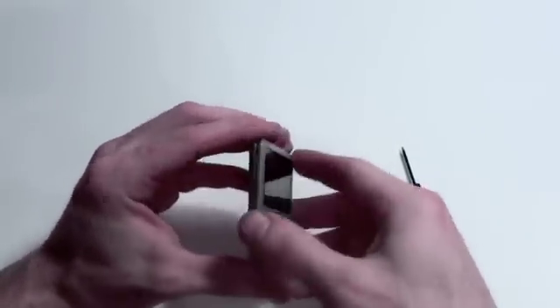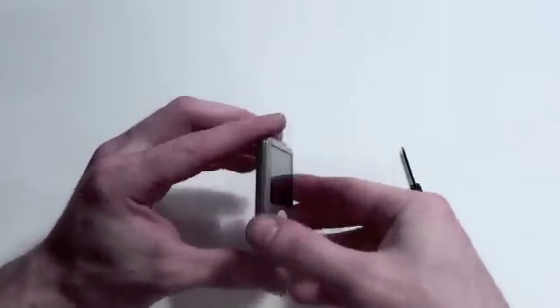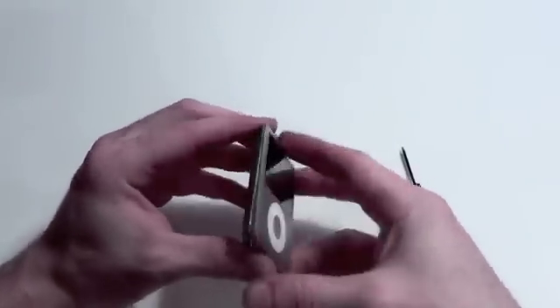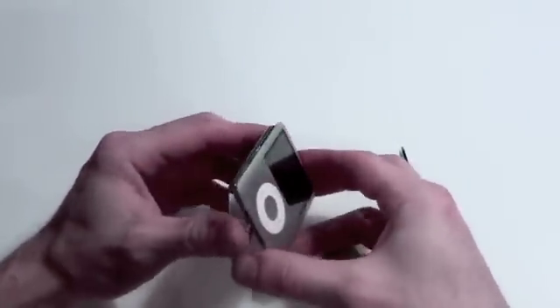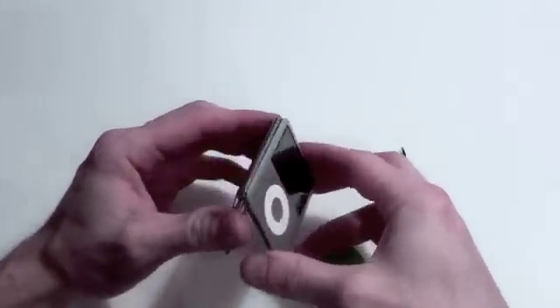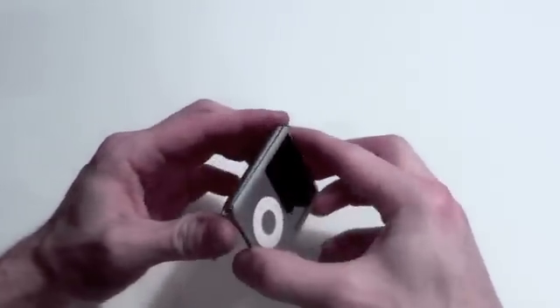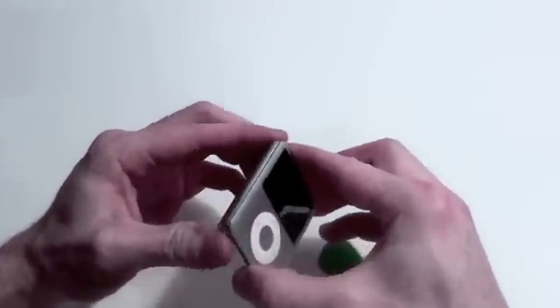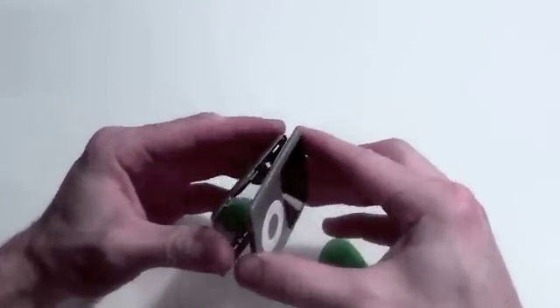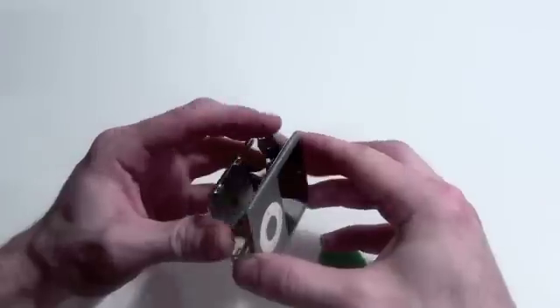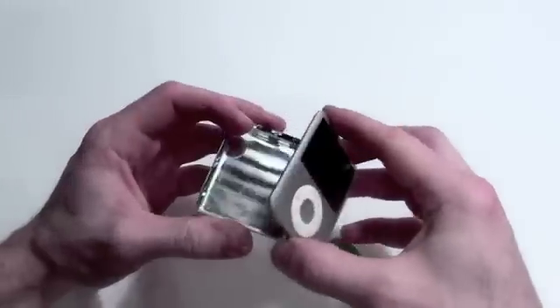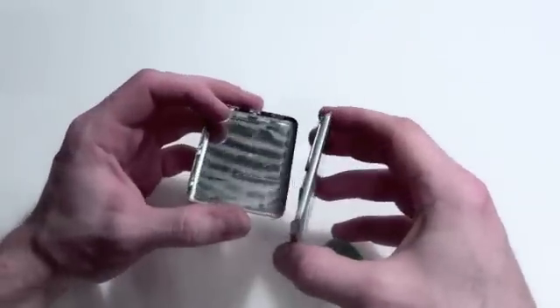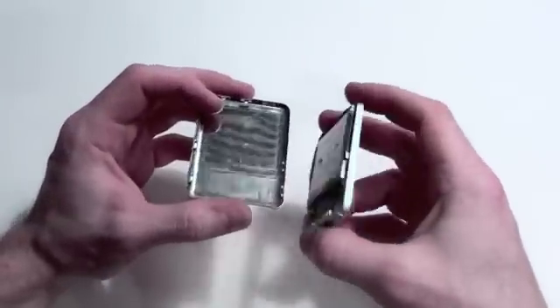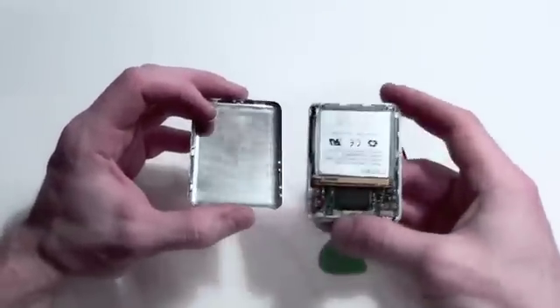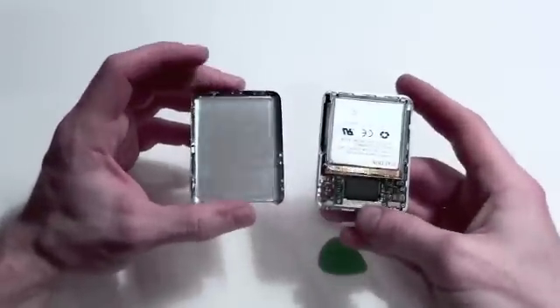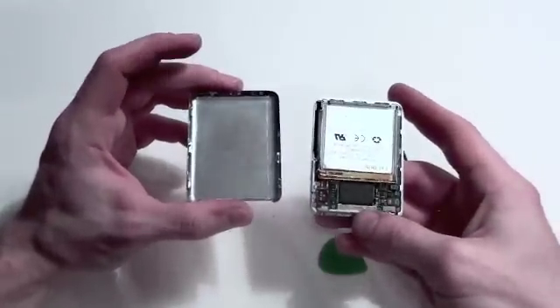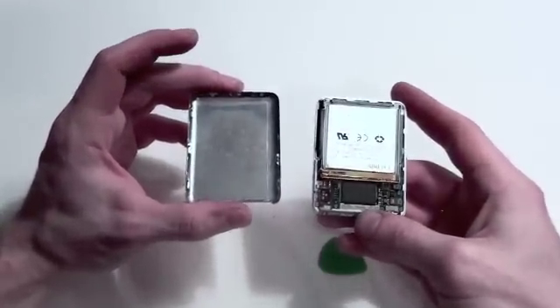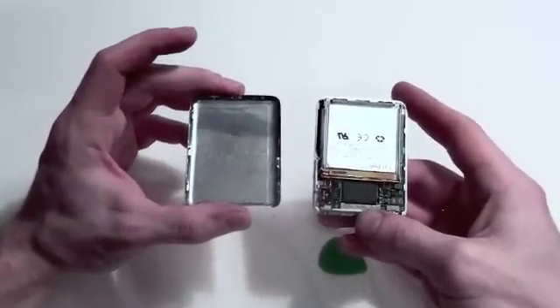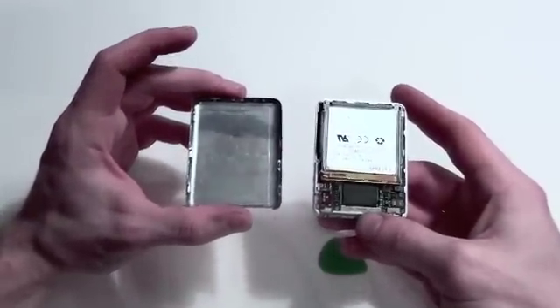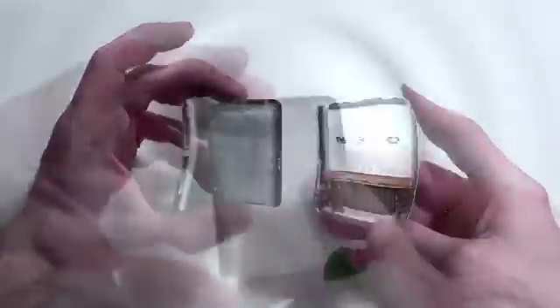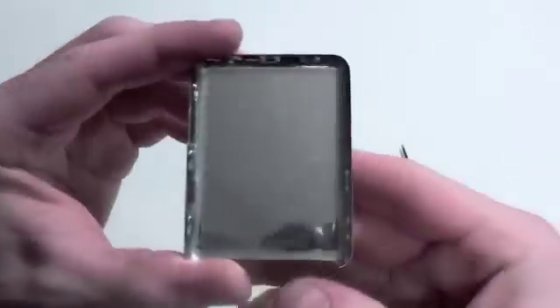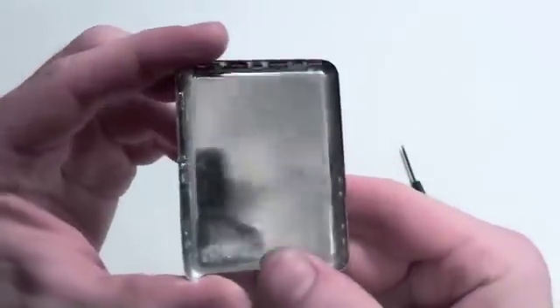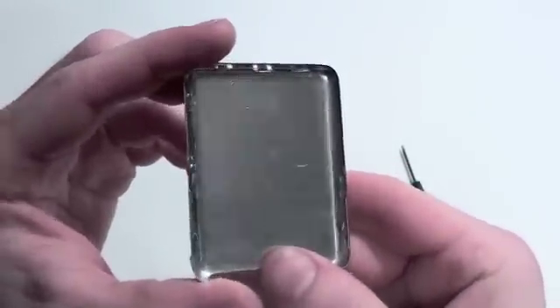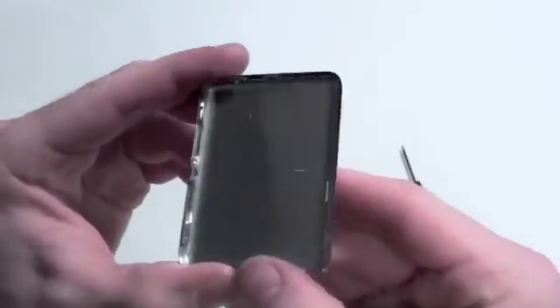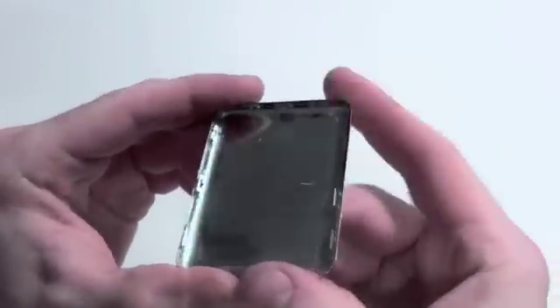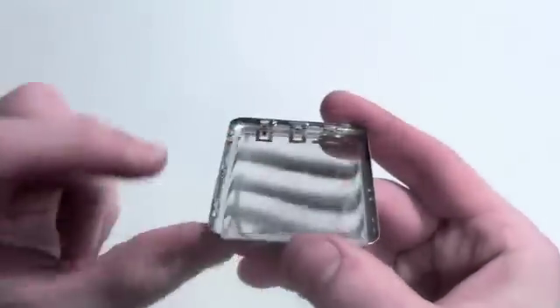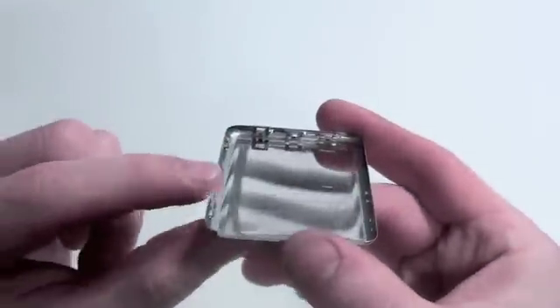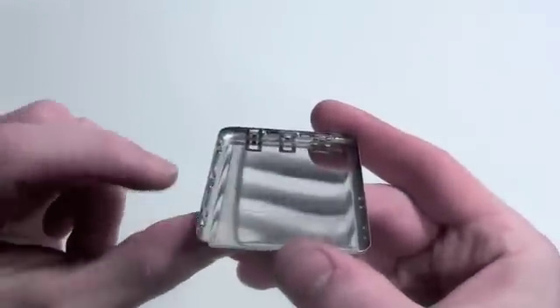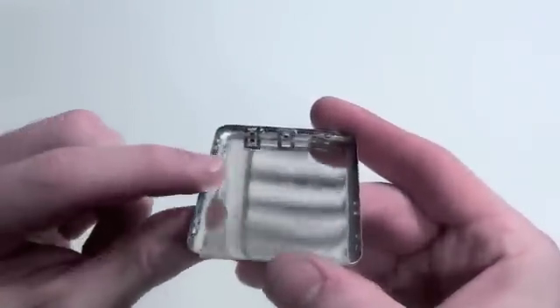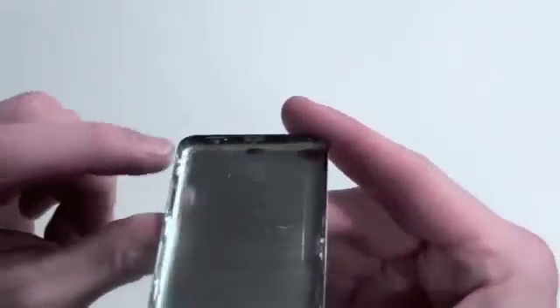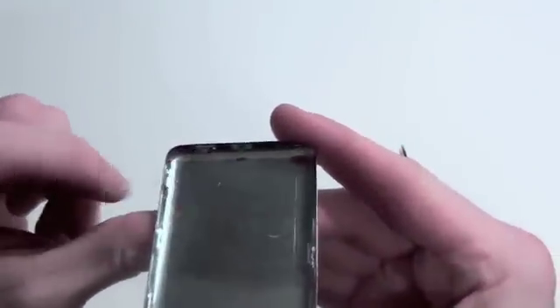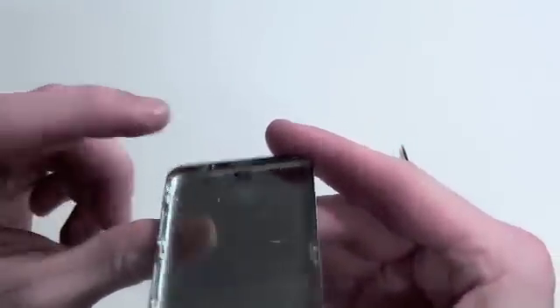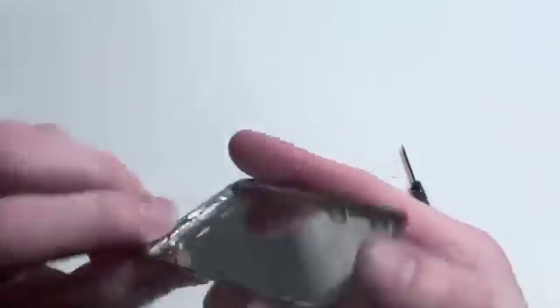After a lot of work and using a lot of patience, you can finally get the casing separated. Notice the clips here so you can get an idea on how to use the guitar pick to remove the casing.